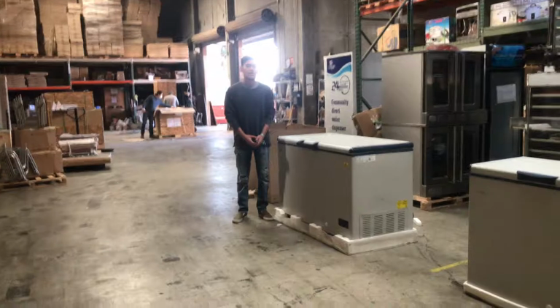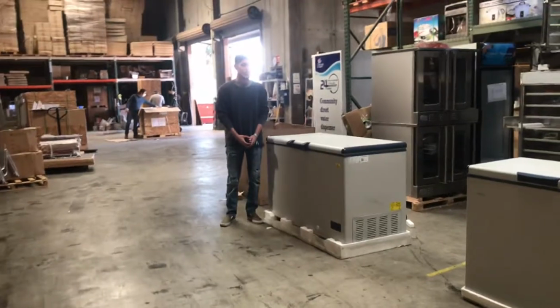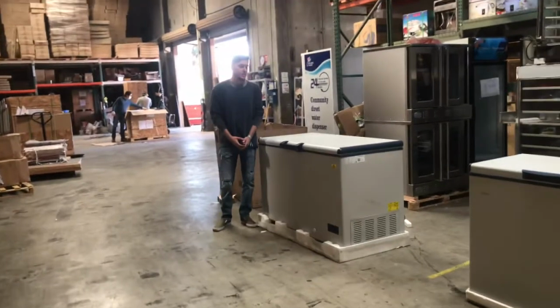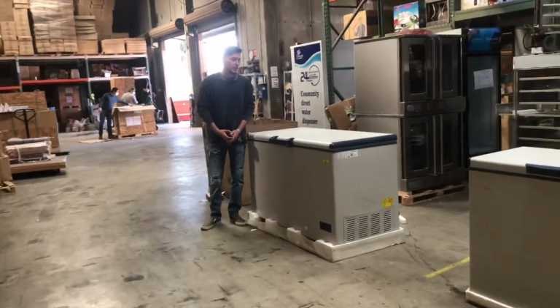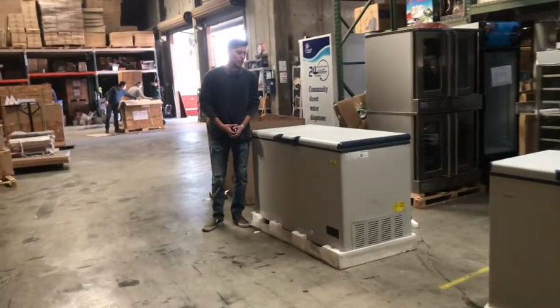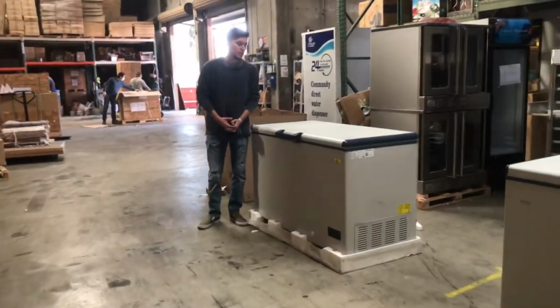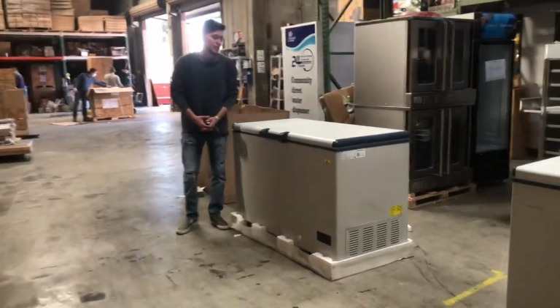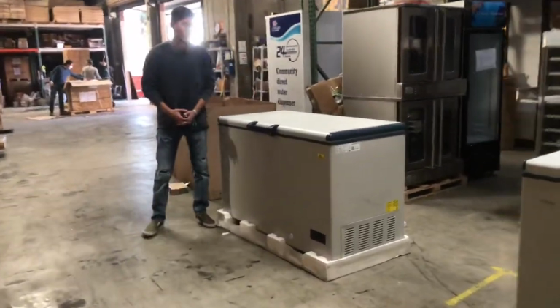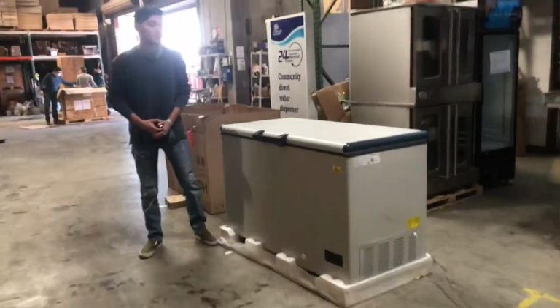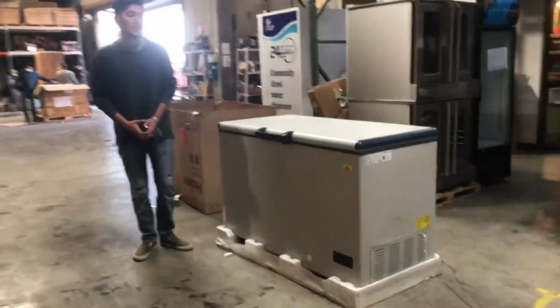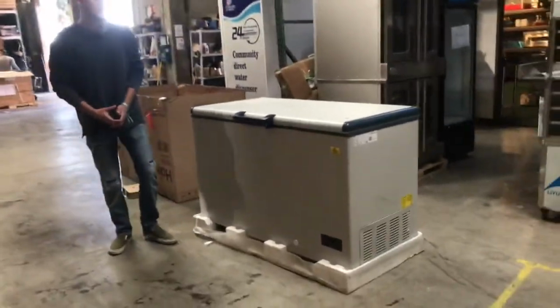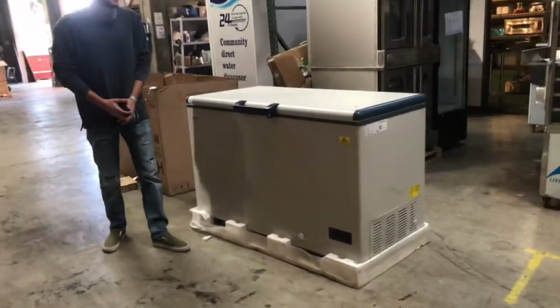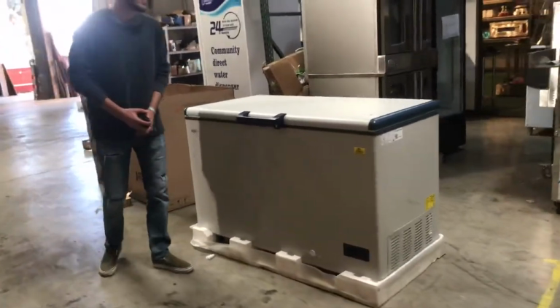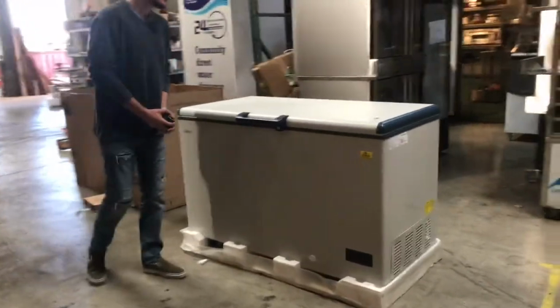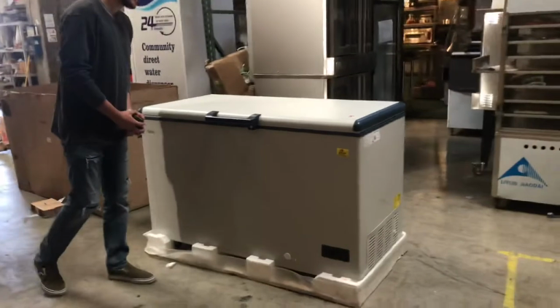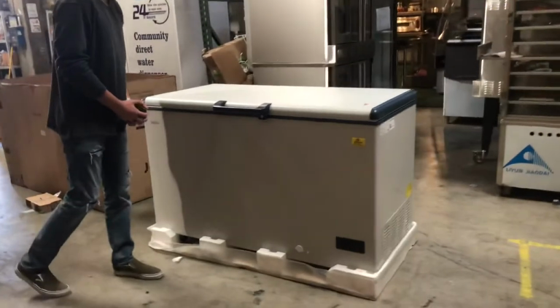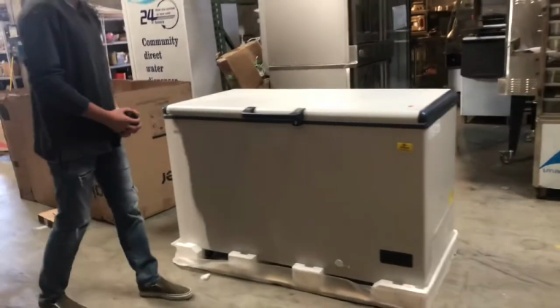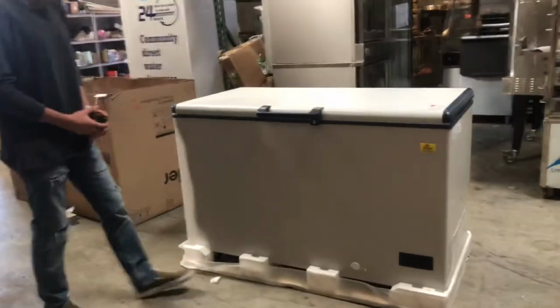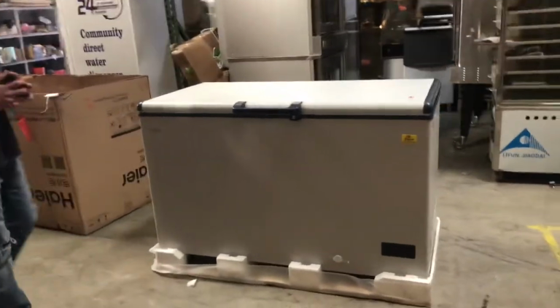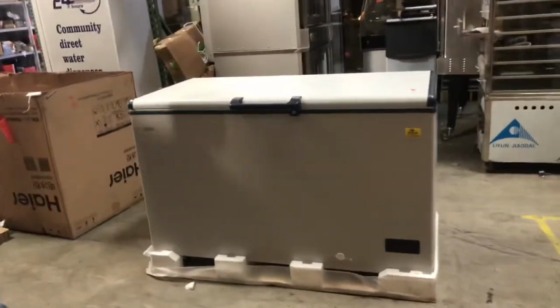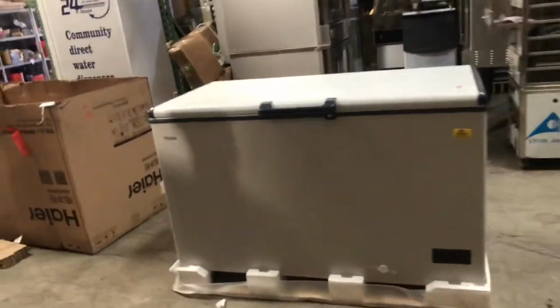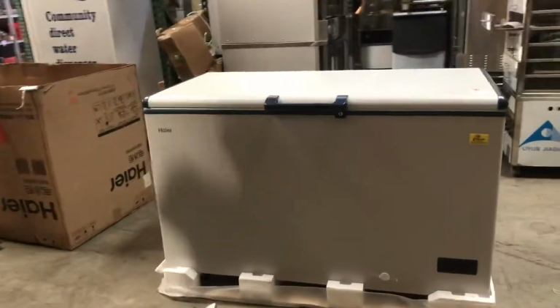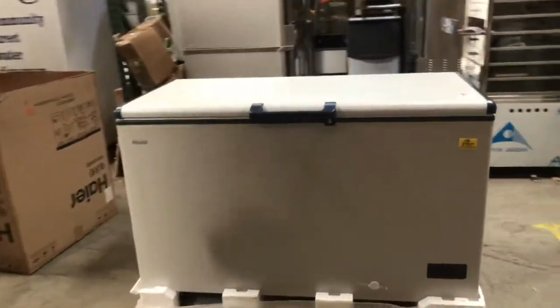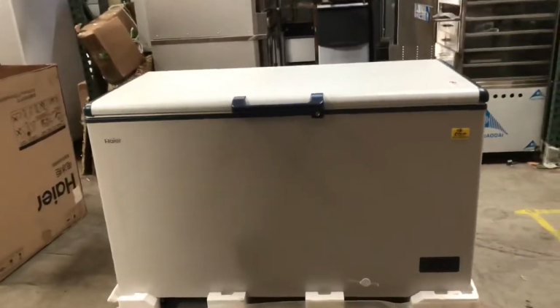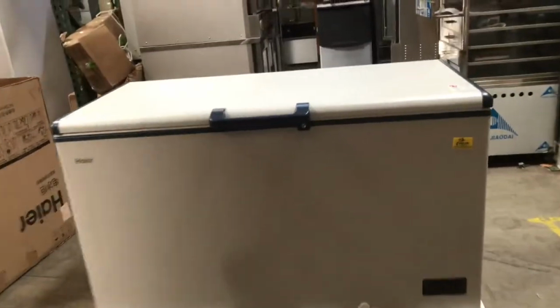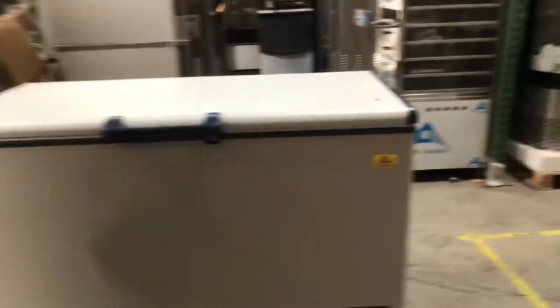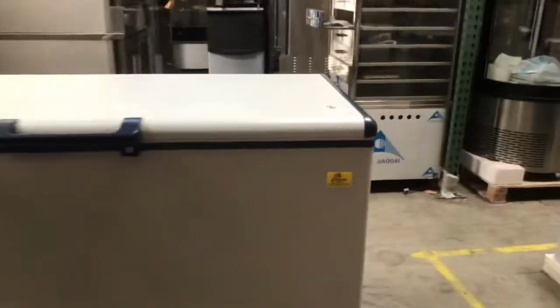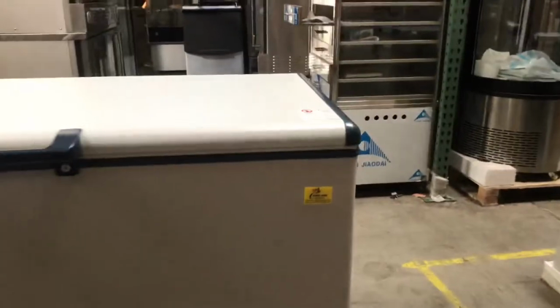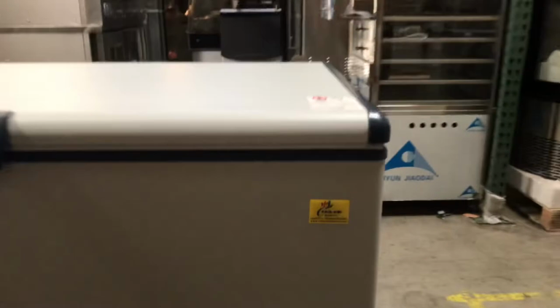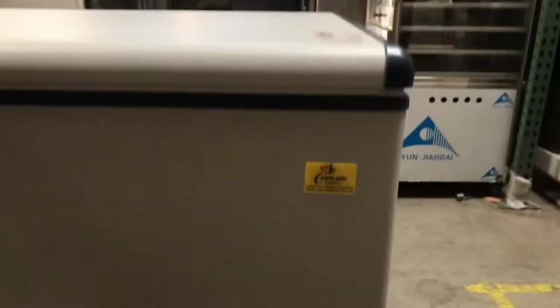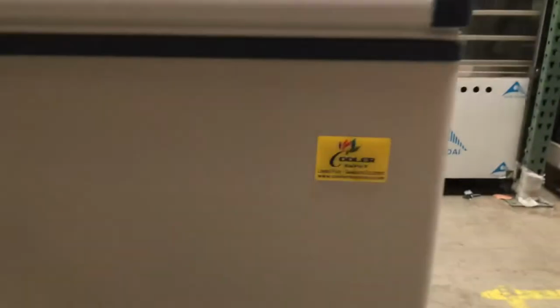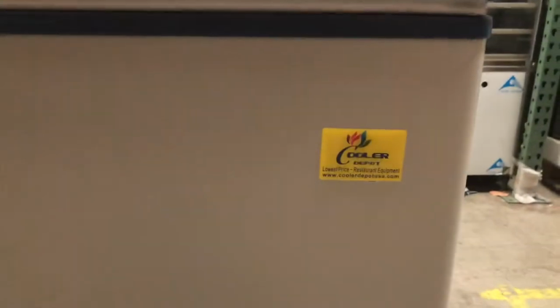Hello everybody. Today we're going to go ahead and demonstrate our brand new negative 60 fish seafood freezers. The brand on these units is going to be our own company brand called Cooler Depot.